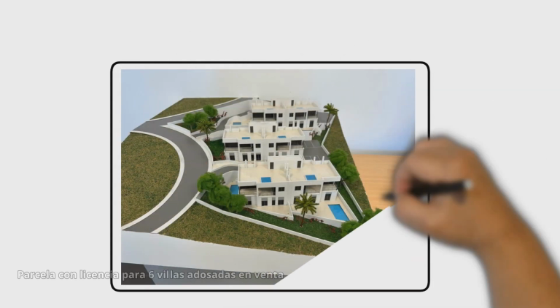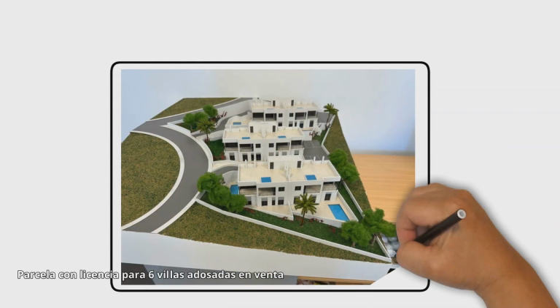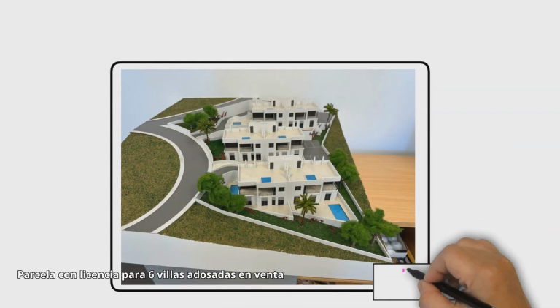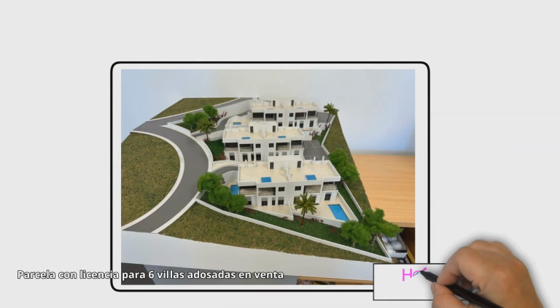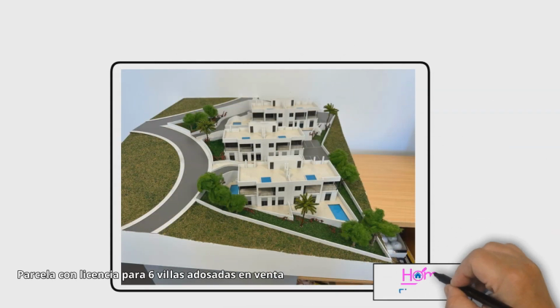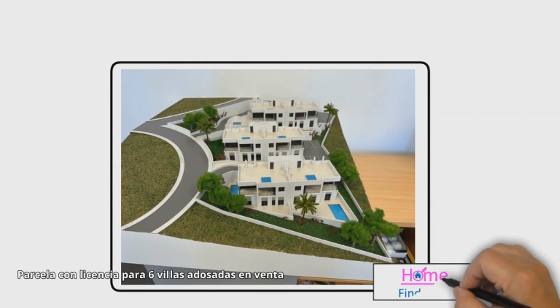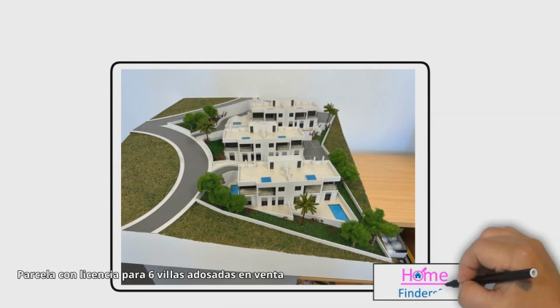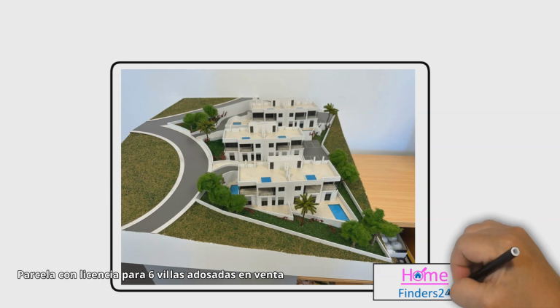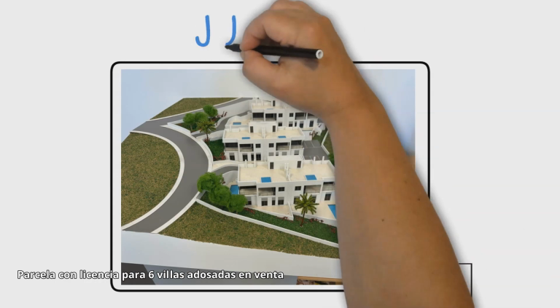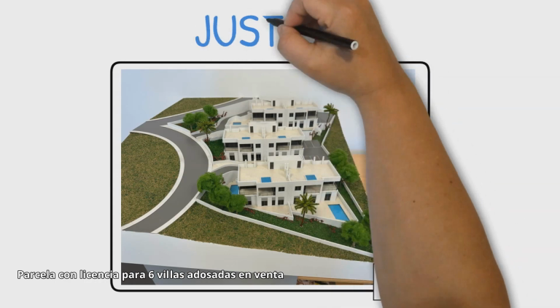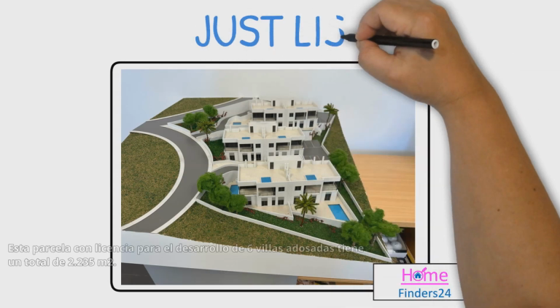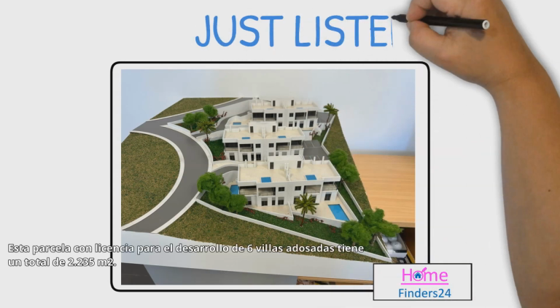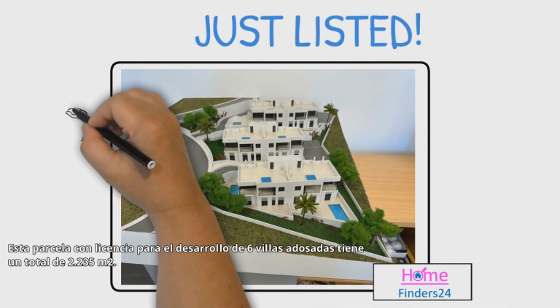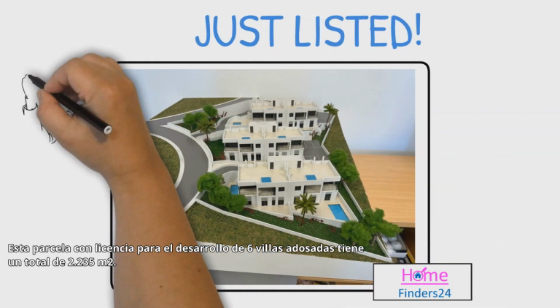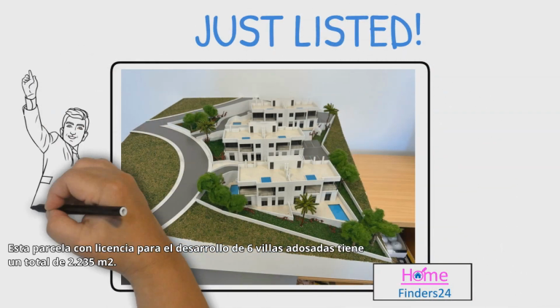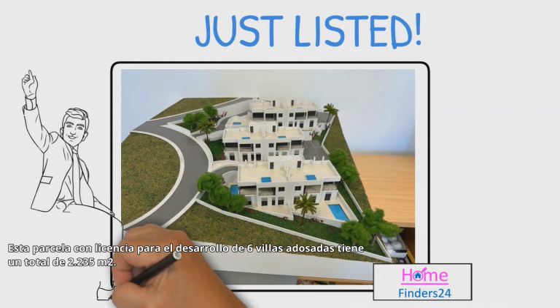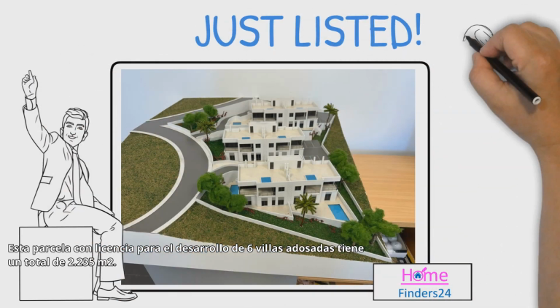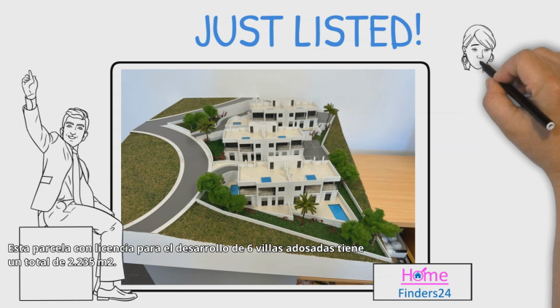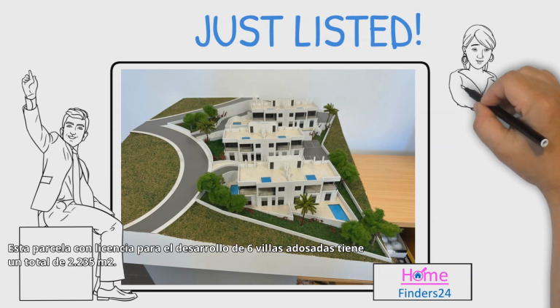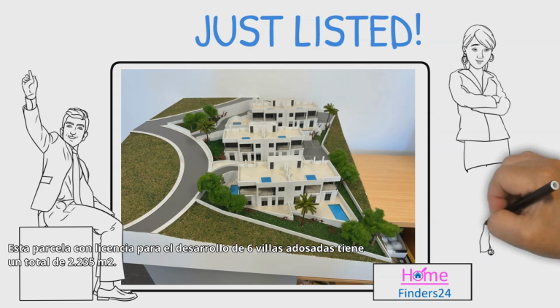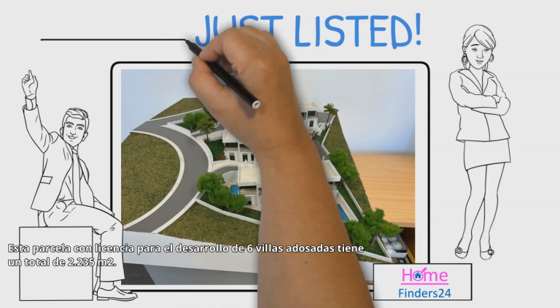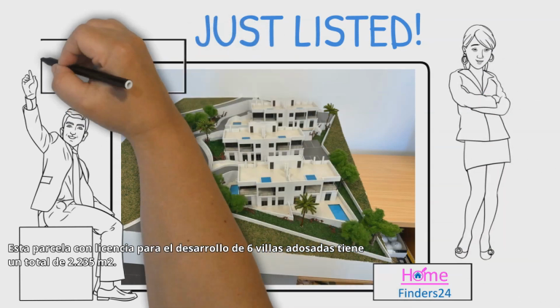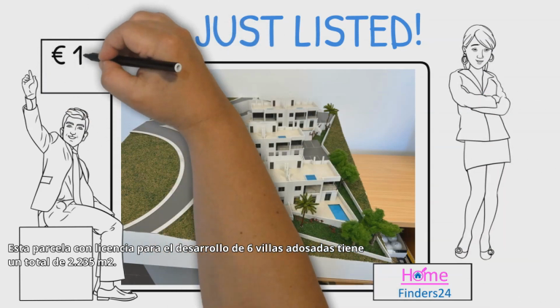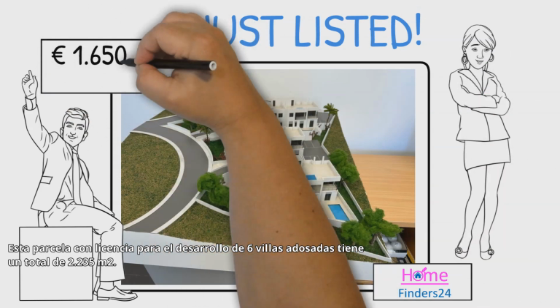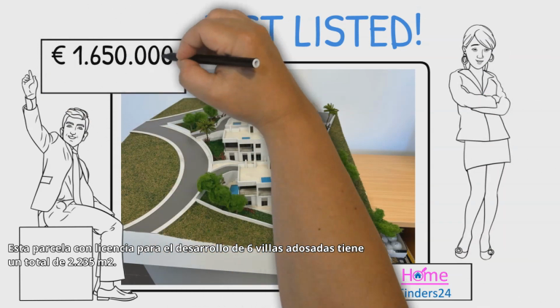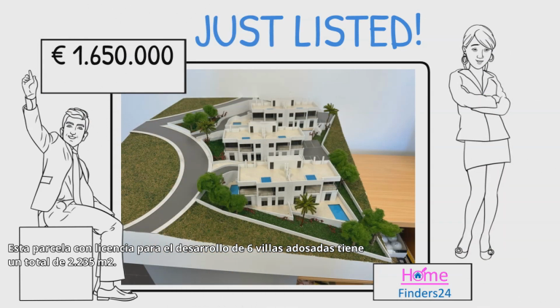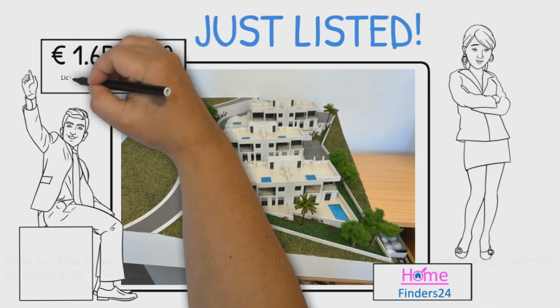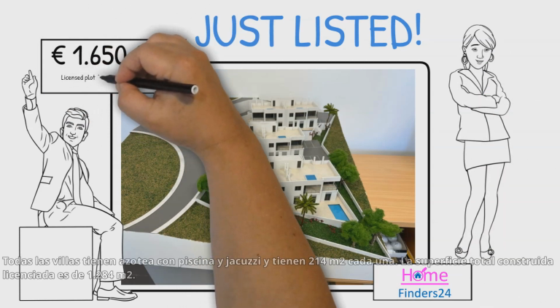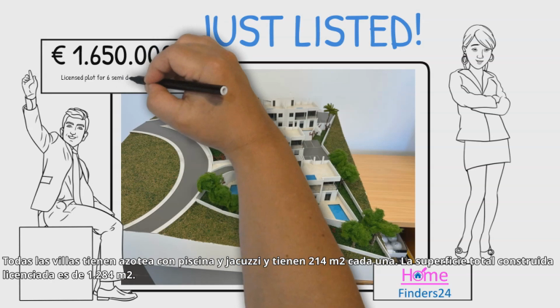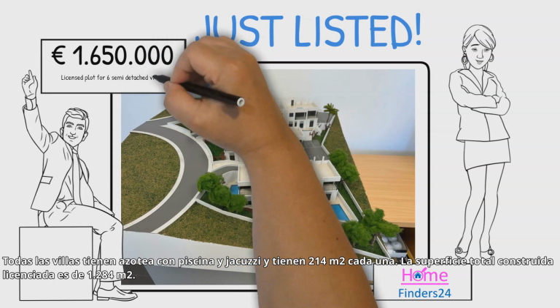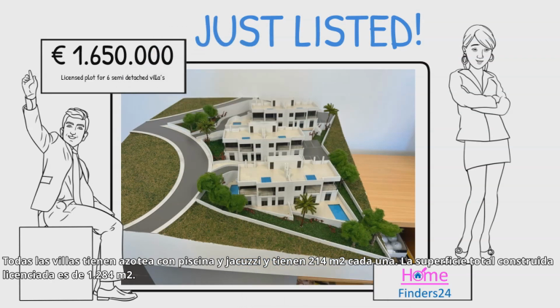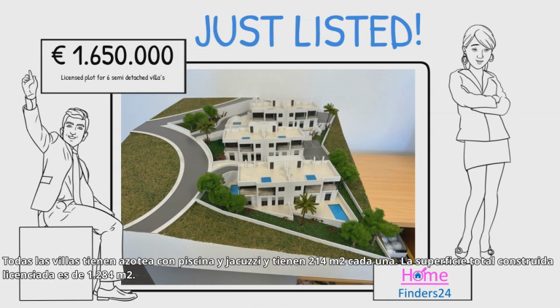Licensed plot for six semi-detached villas for sale. This licensed plot for the development of six semi-detached villas has a total of 2,235 square meters. All the villas have a roof terrace with a pool and a jacuzzi.